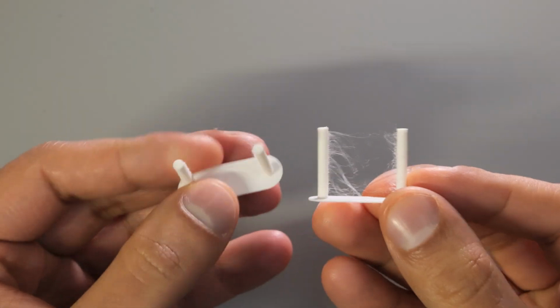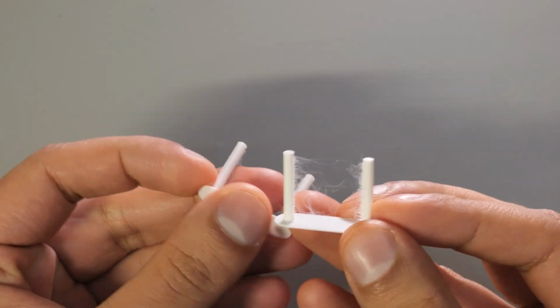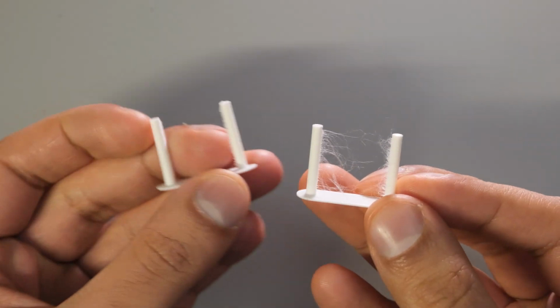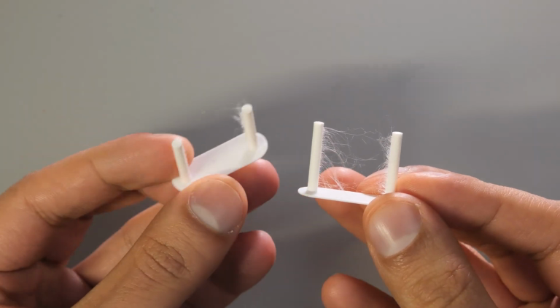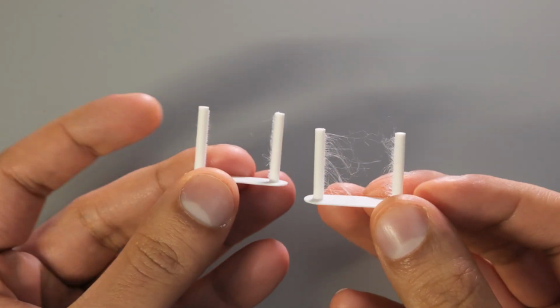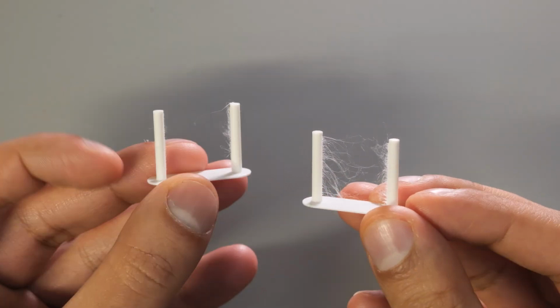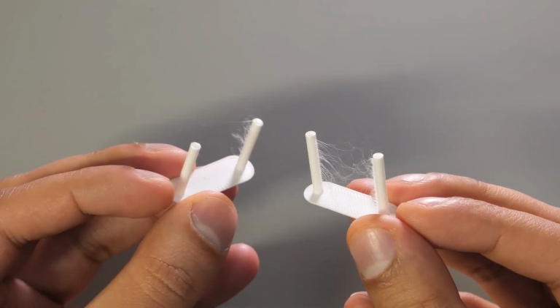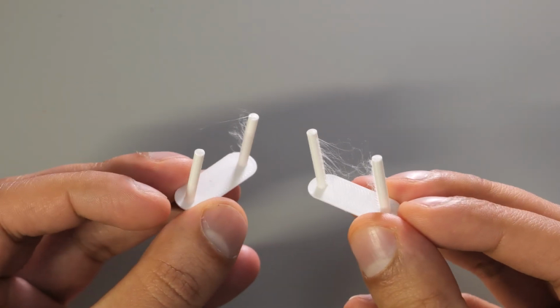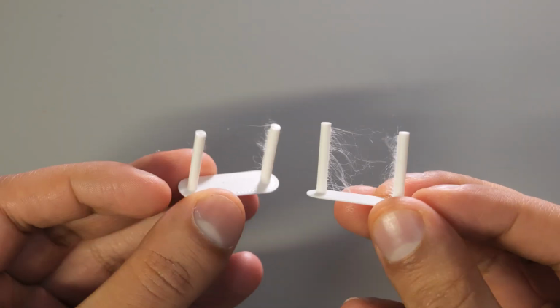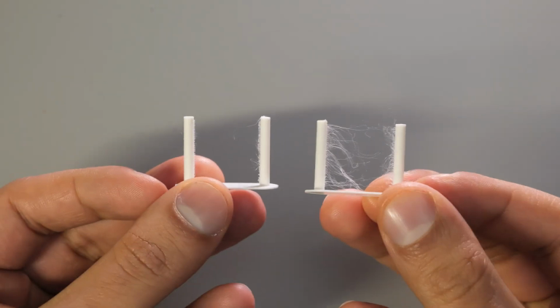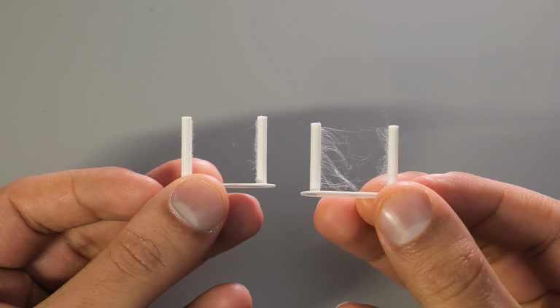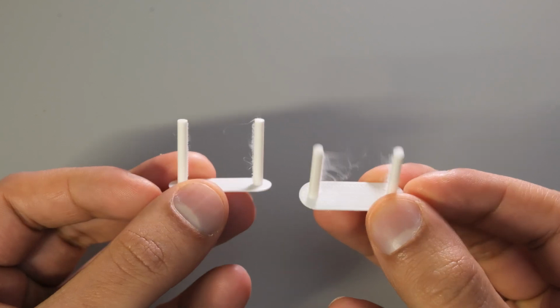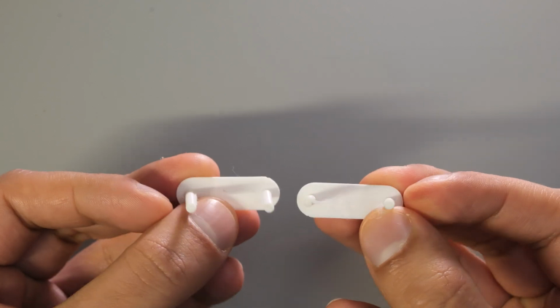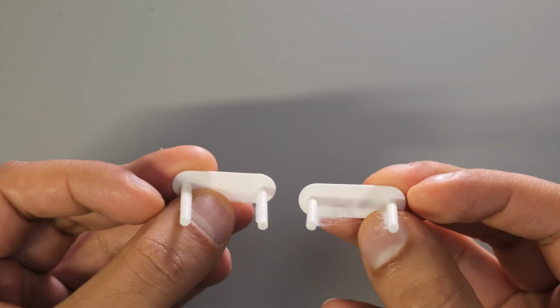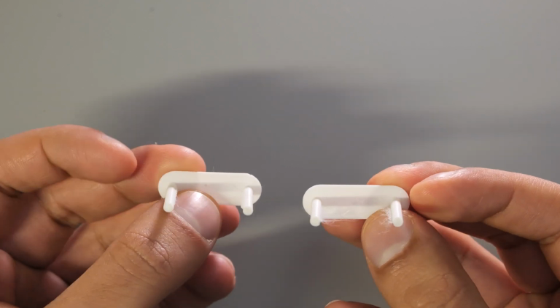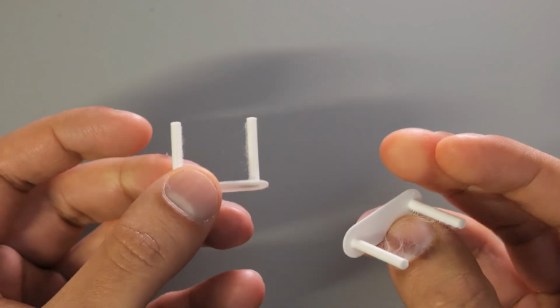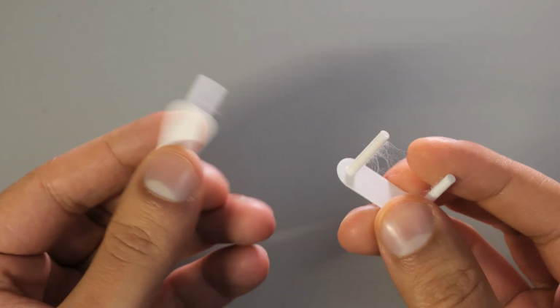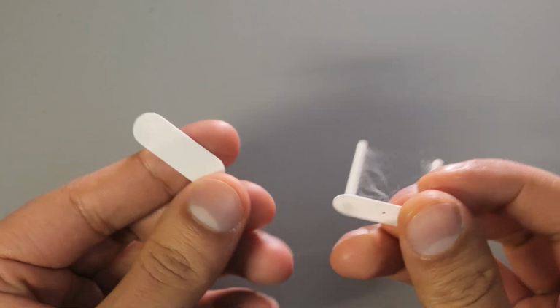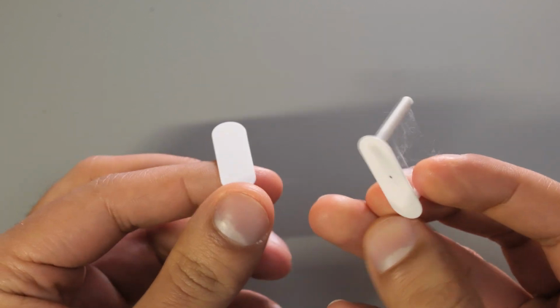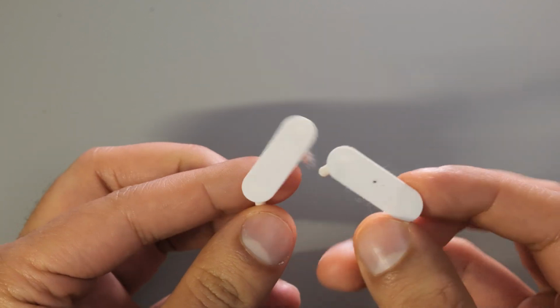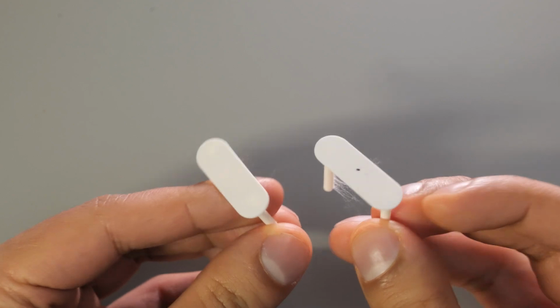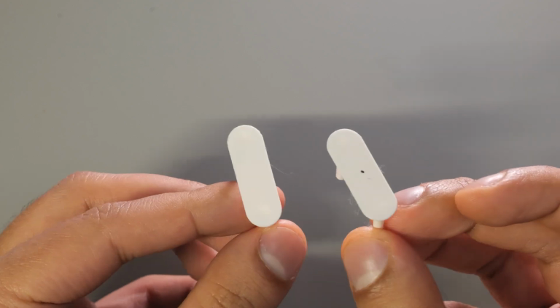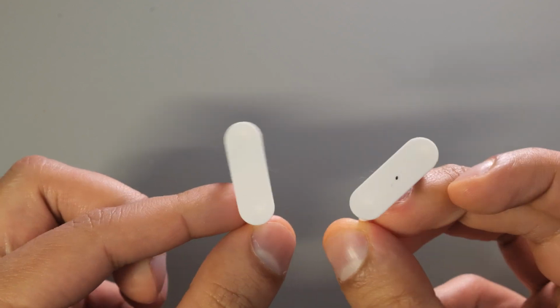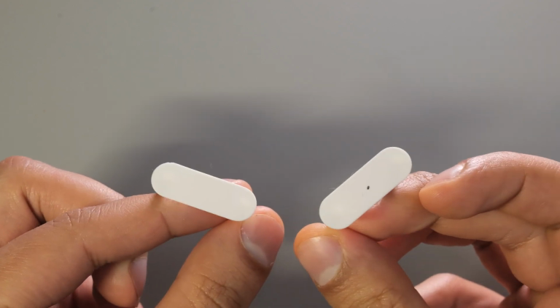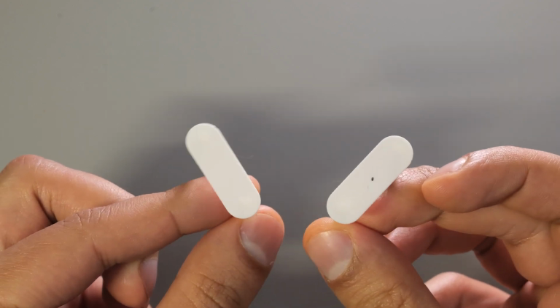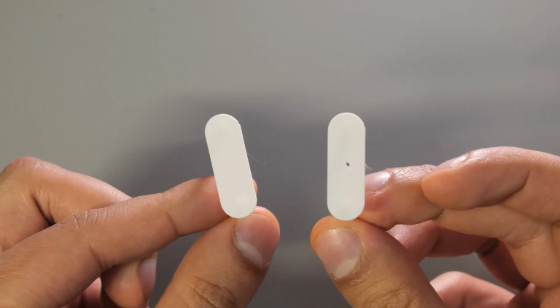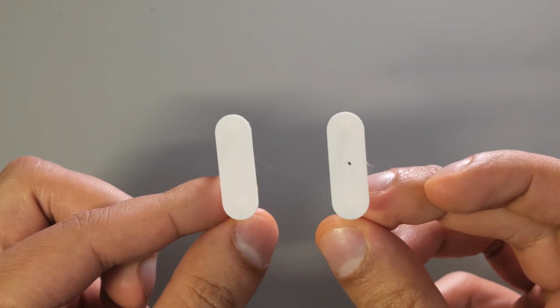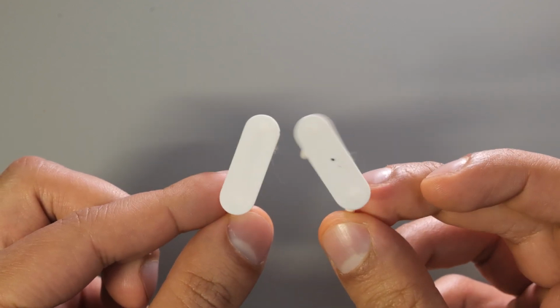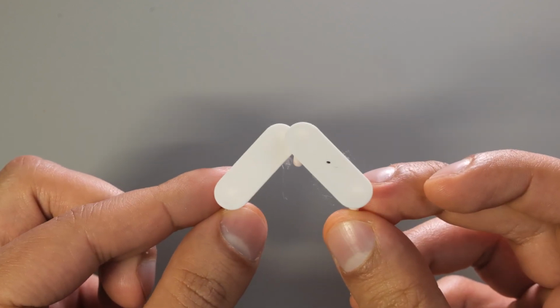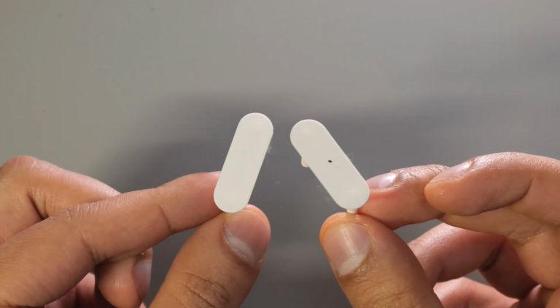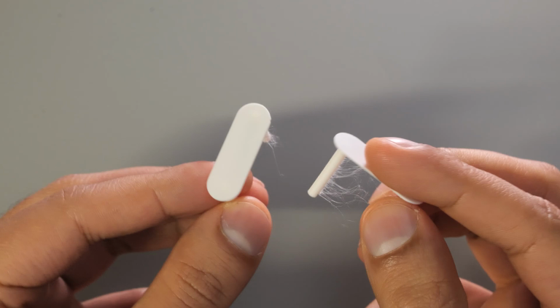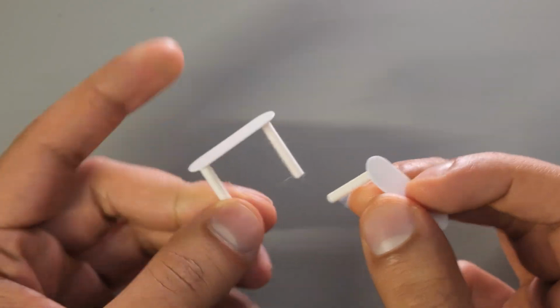Last but certainly not least we have the stringing test. There are lots of factors that can contribute to stringing so take this one with a pinch of salt. However, in terms of the result I'm going to call this one a tie as well — I couldn't make out any differences between the two outcomes.